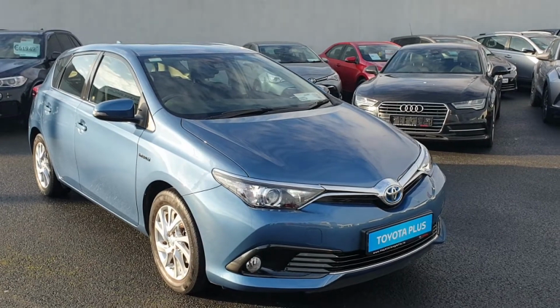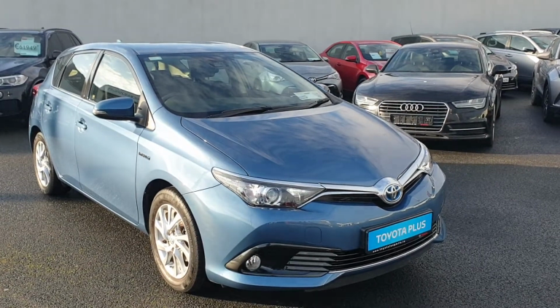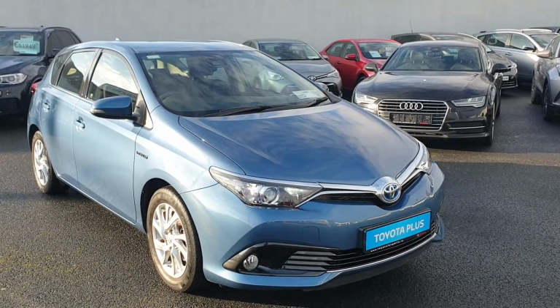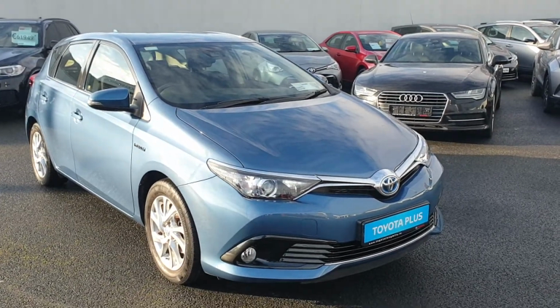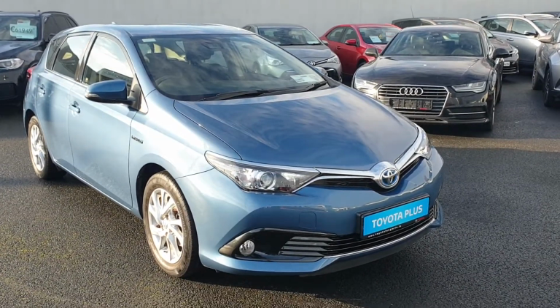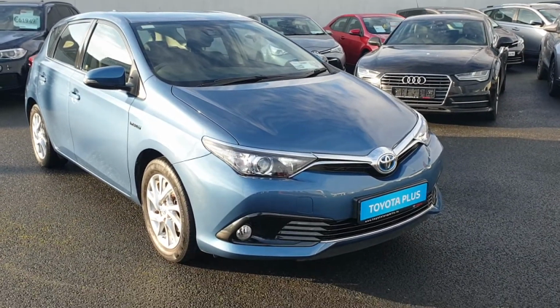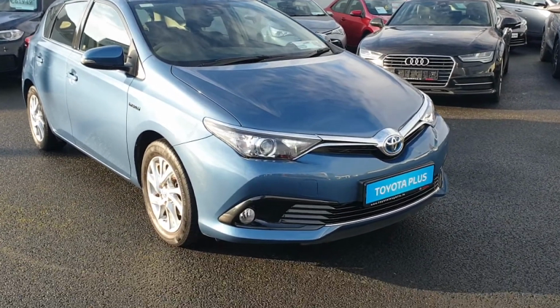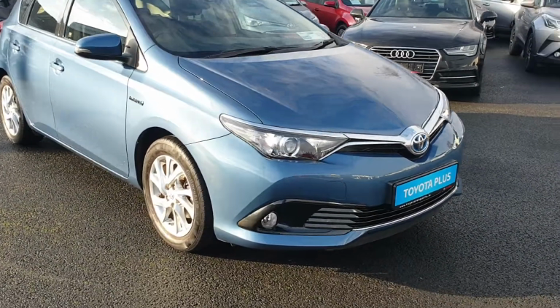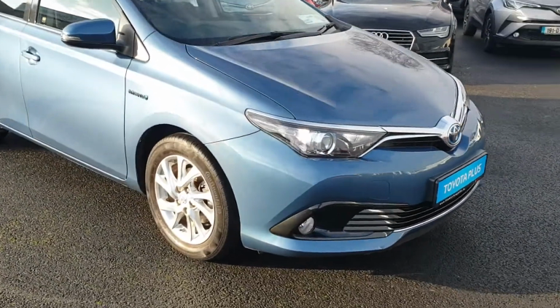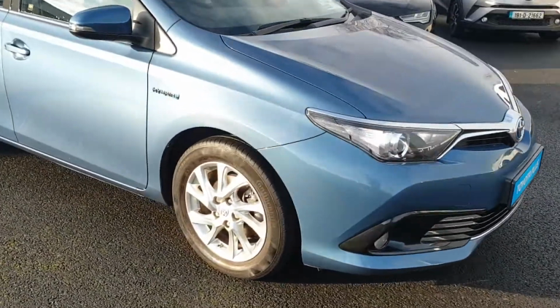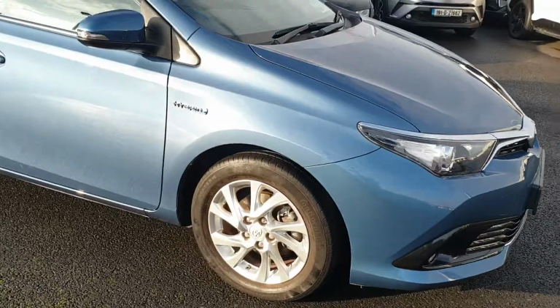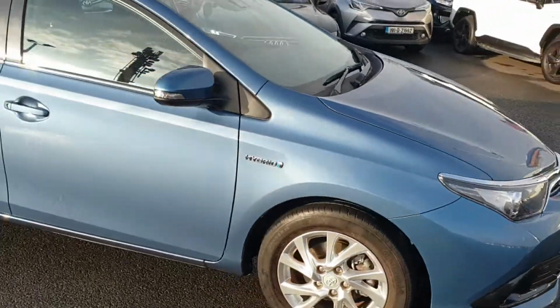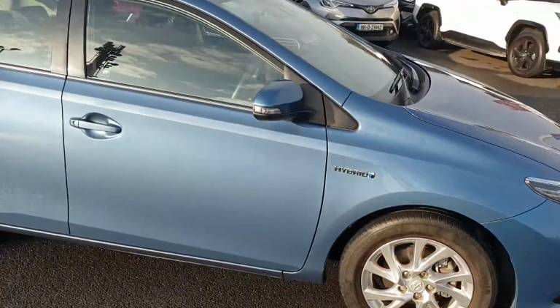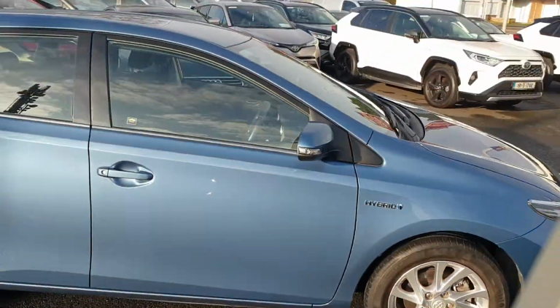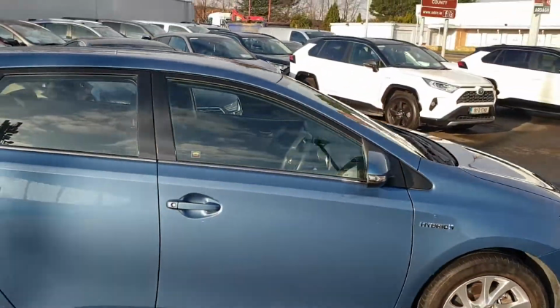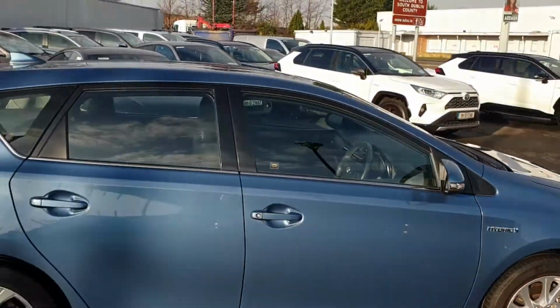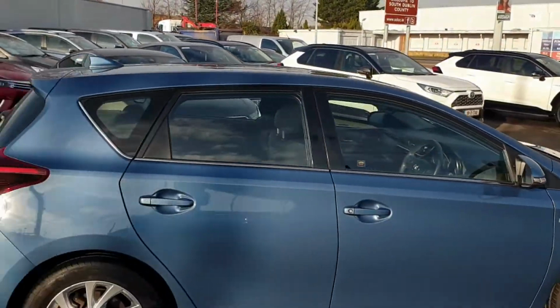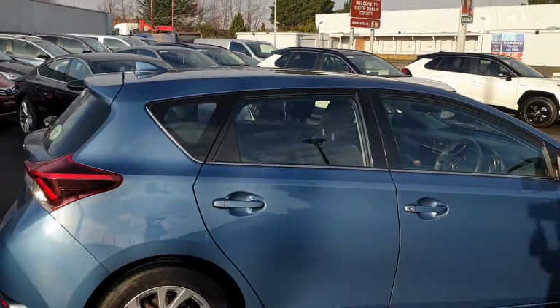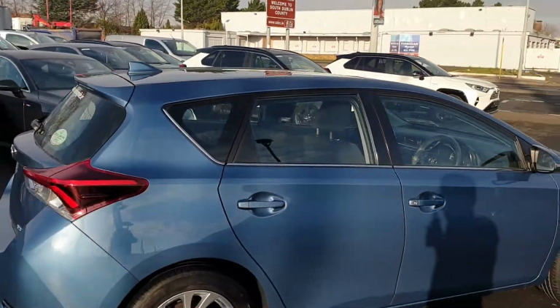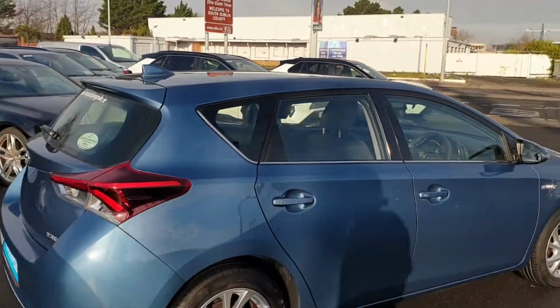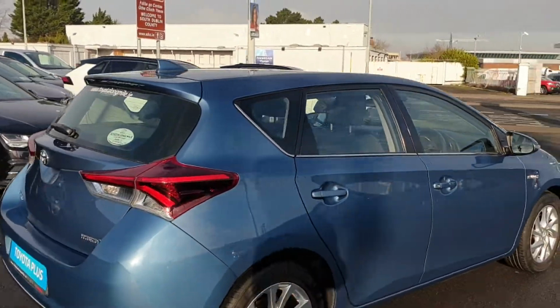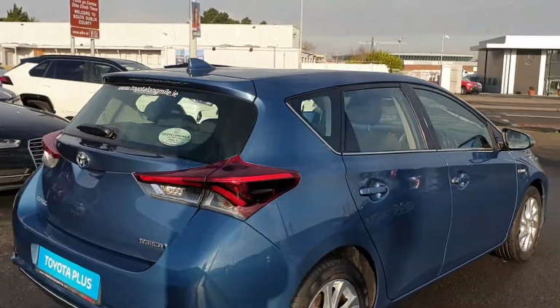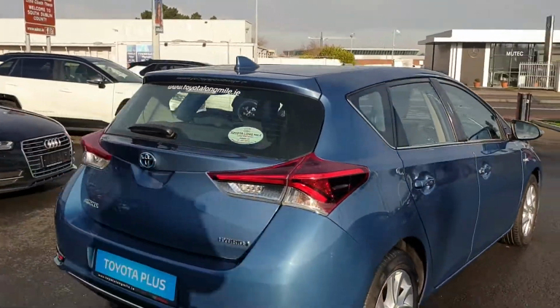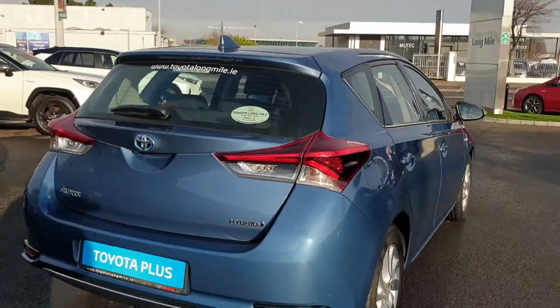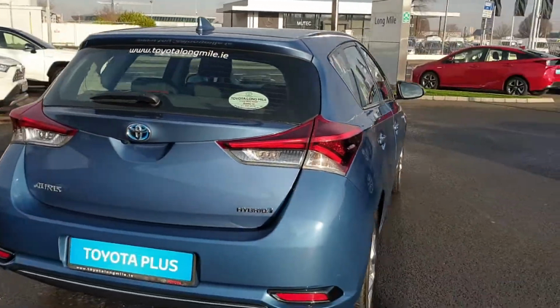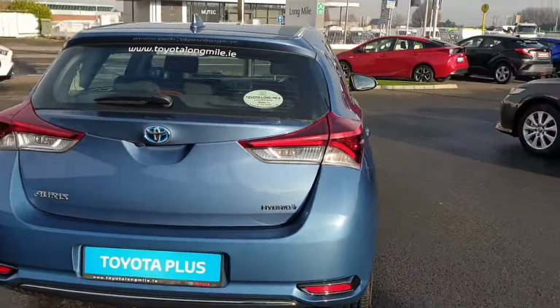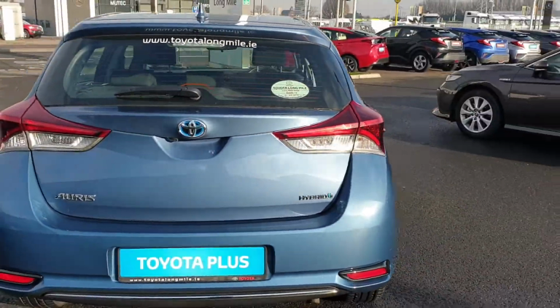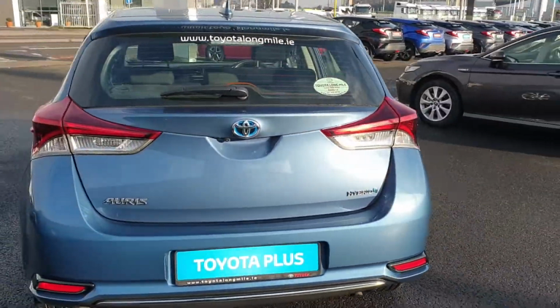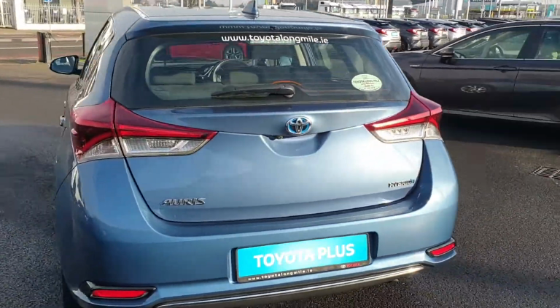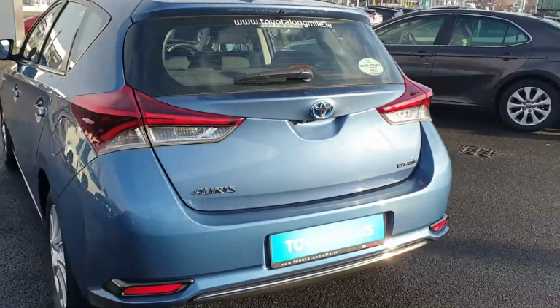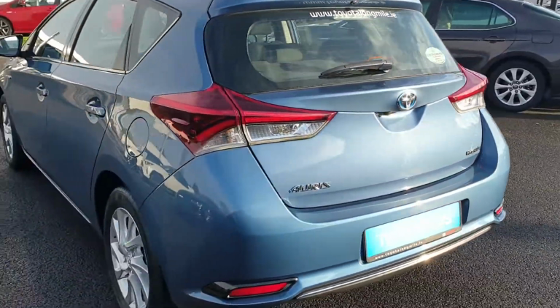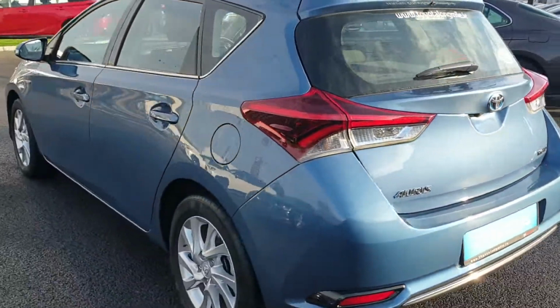It has front LED daytime running lights, front fog lights, alloy wheels, and chrome around the windows. It's finished in blue metallic. Really nice clean car, and it's been really well looked after by the previous owner.